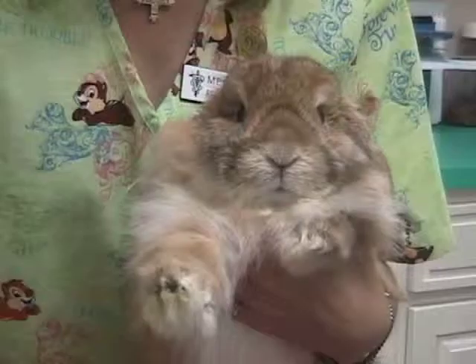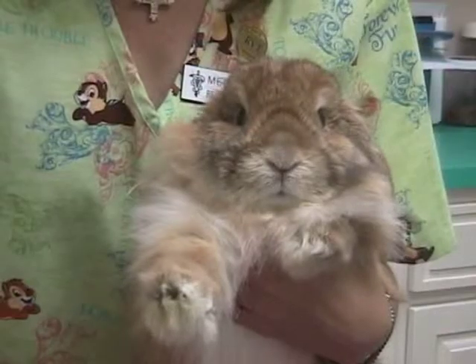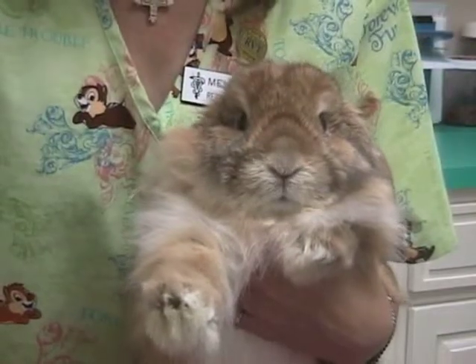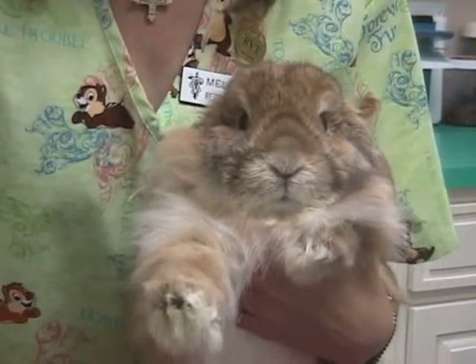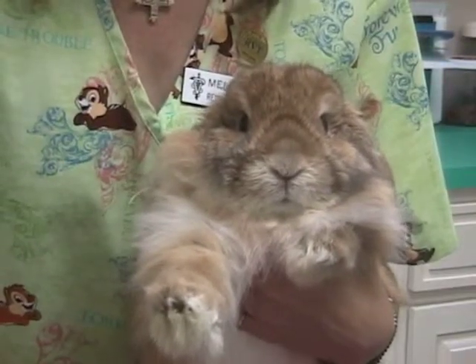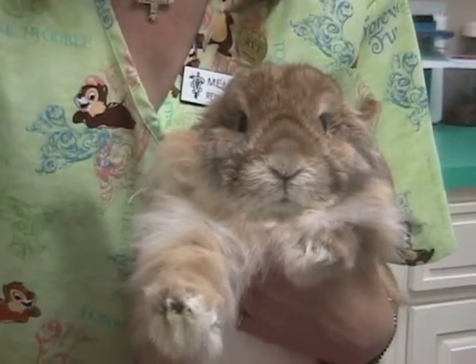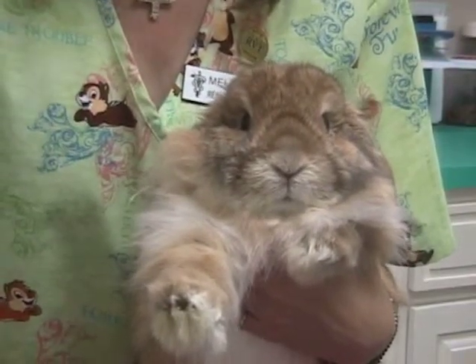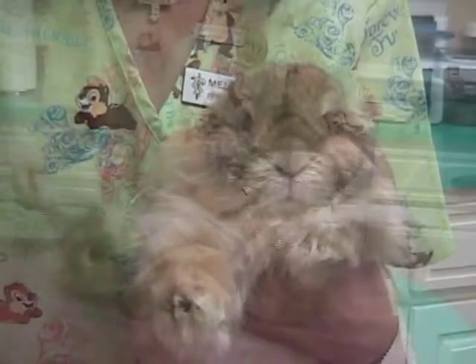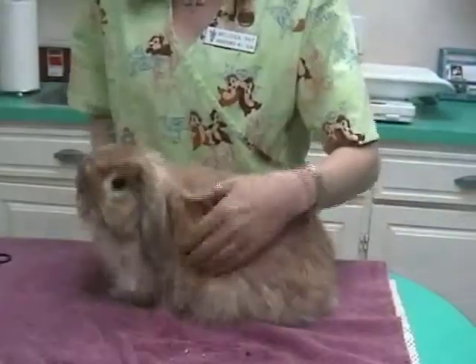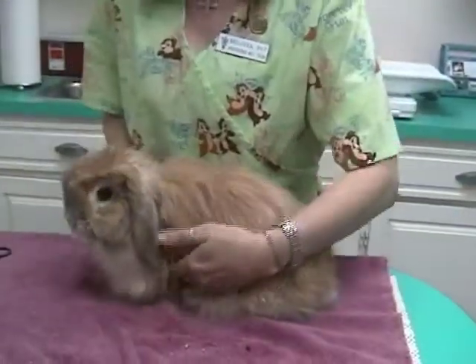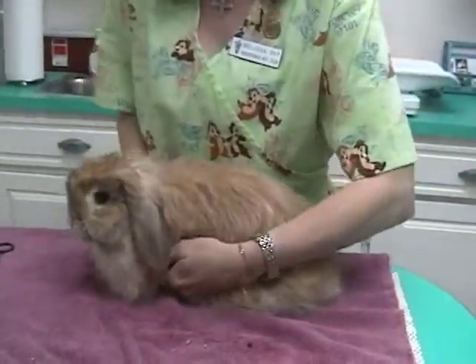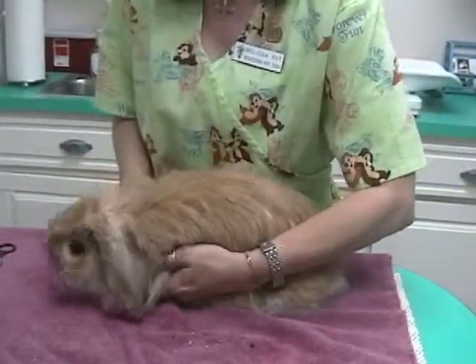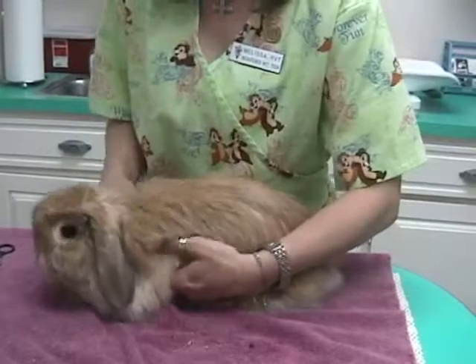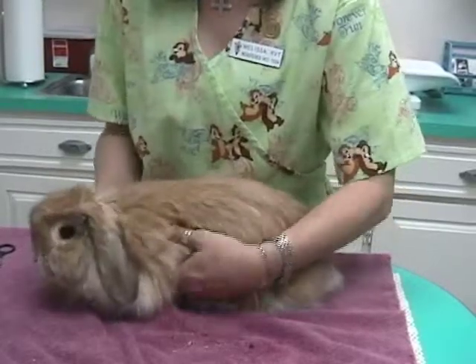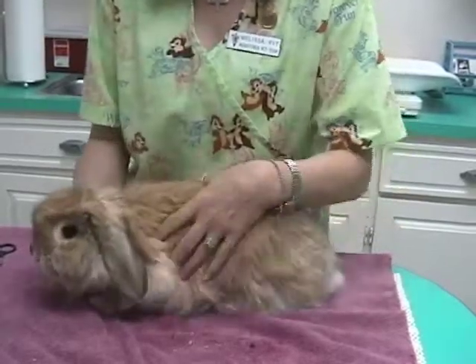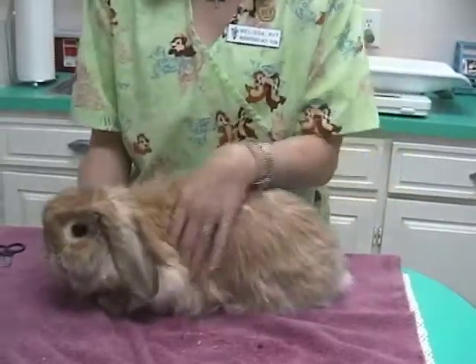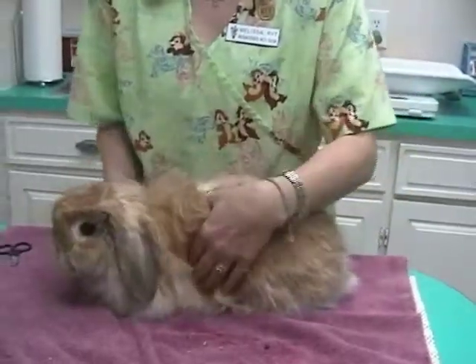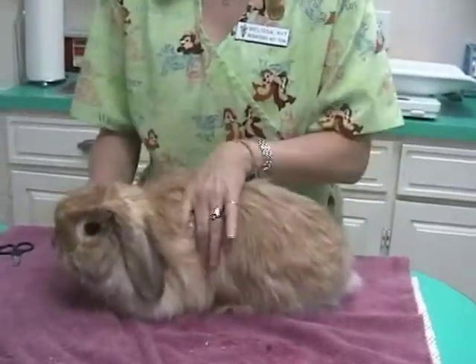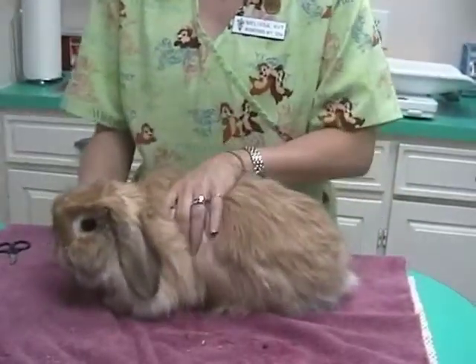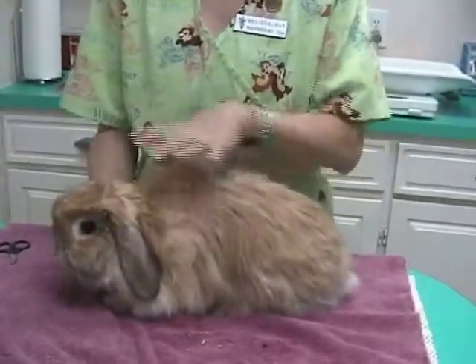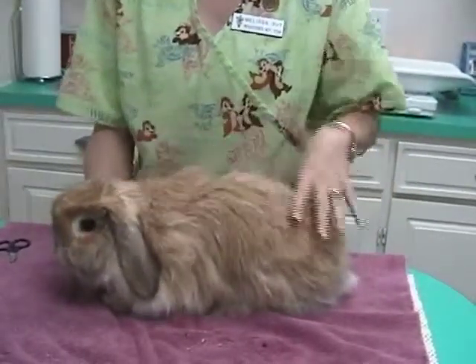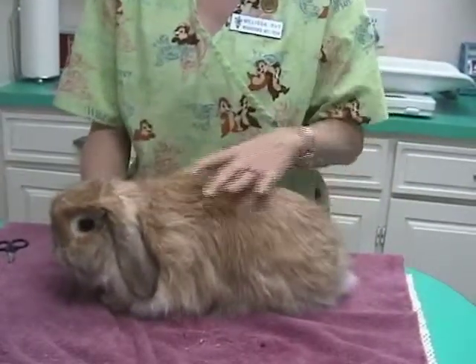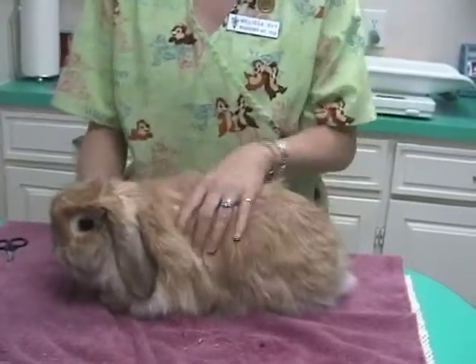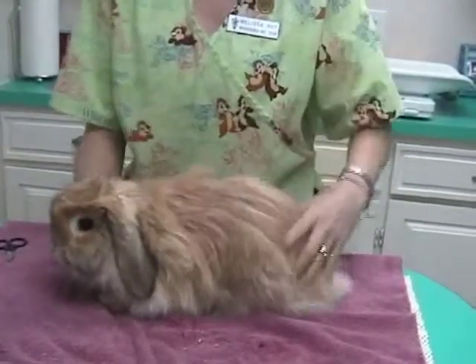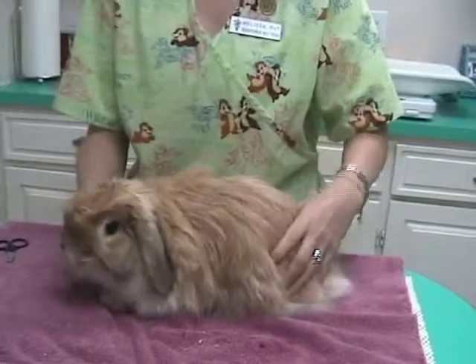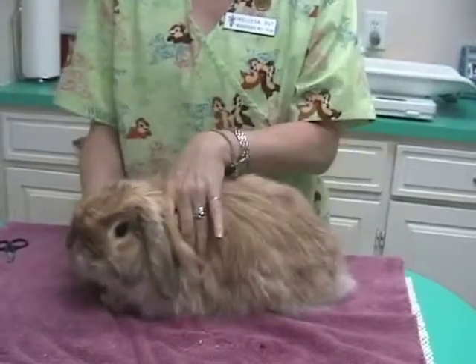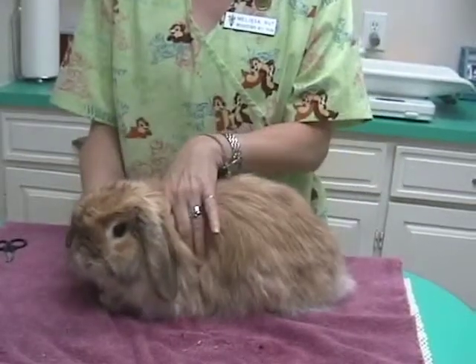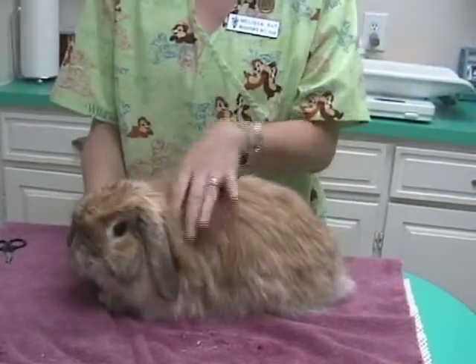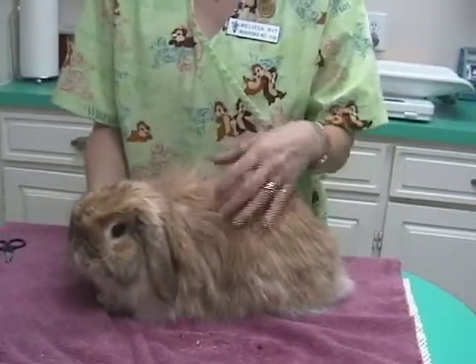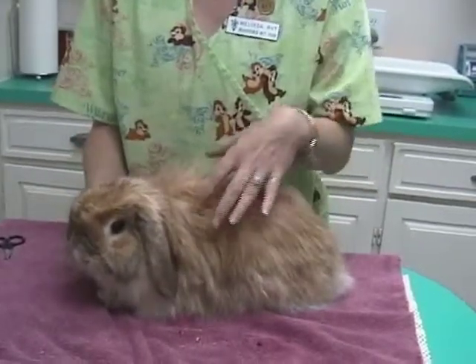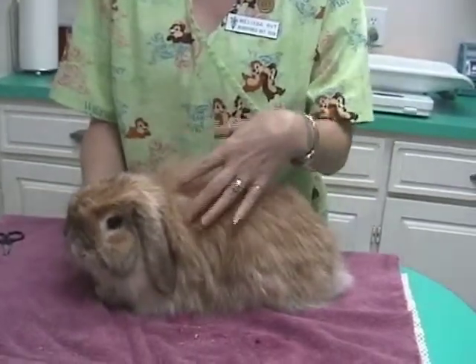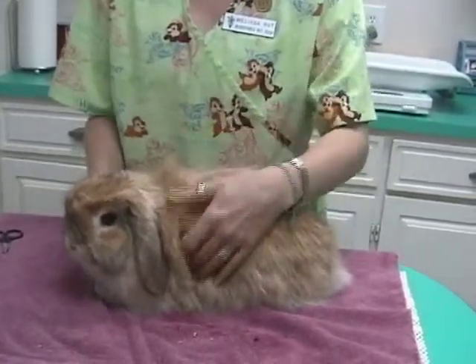My name is Melissa. I'm a registered veterinary technician. When you're picking up a bunny, their chests are very small compared to the rest of their body. They're all abdomen and very small chests, very small lungs.